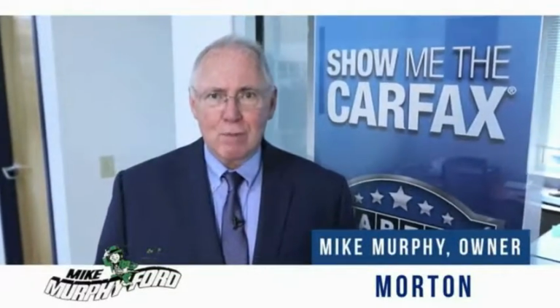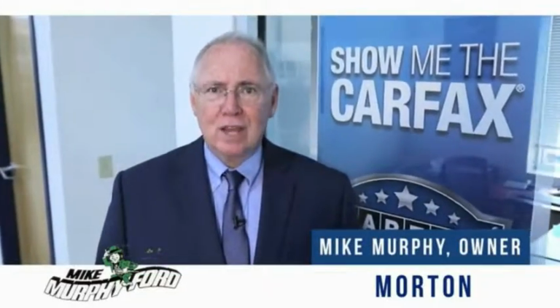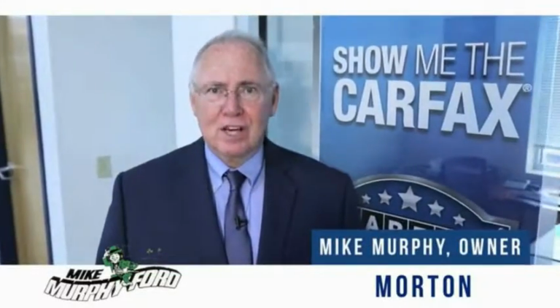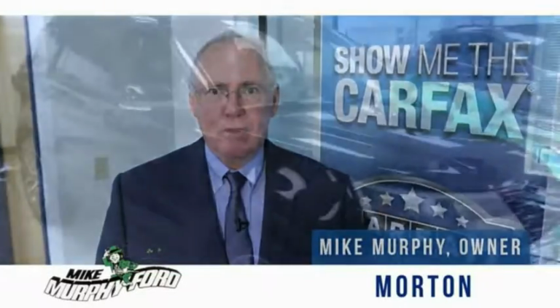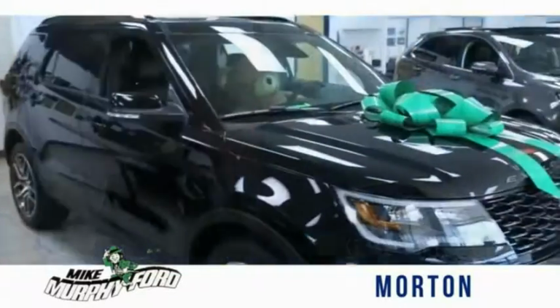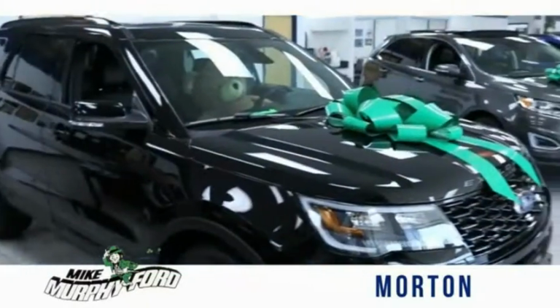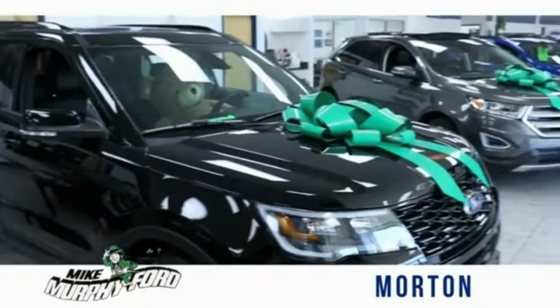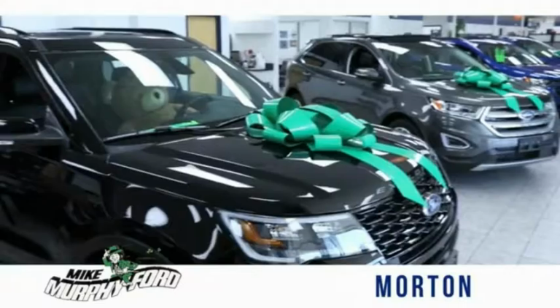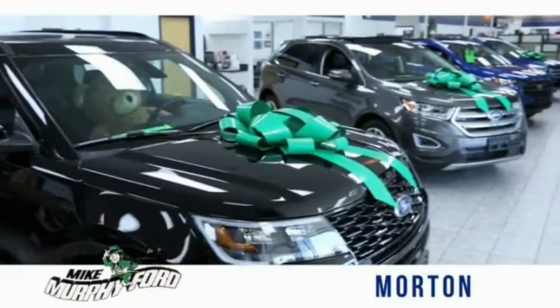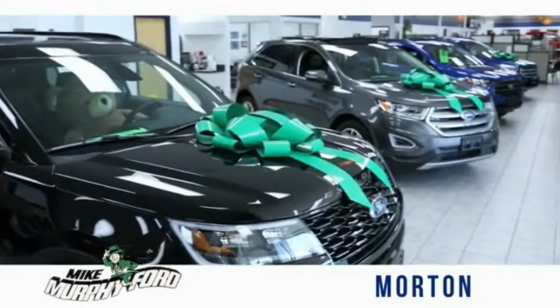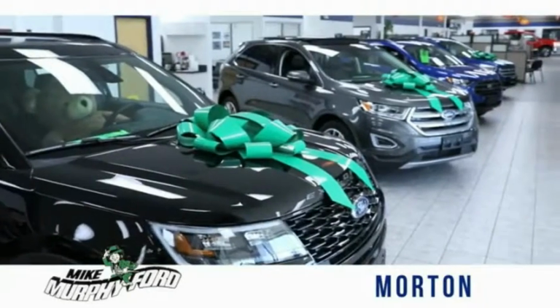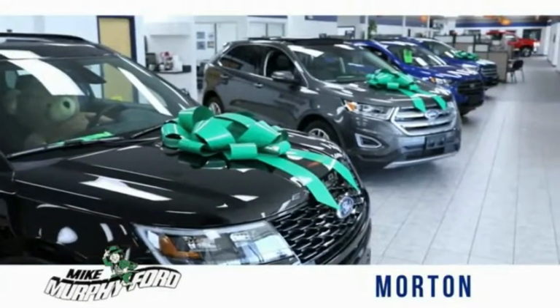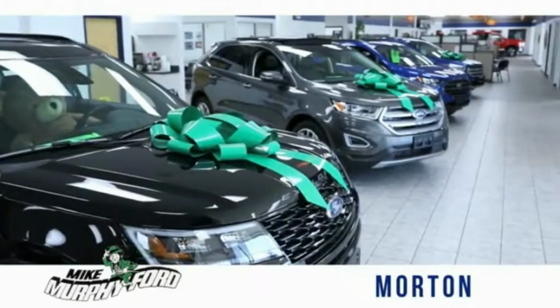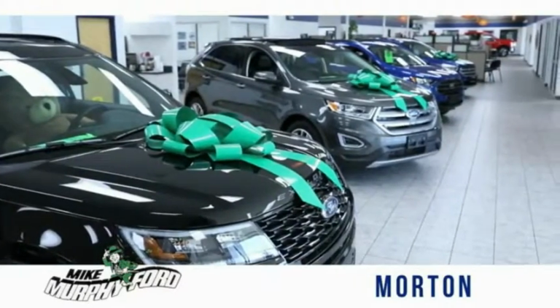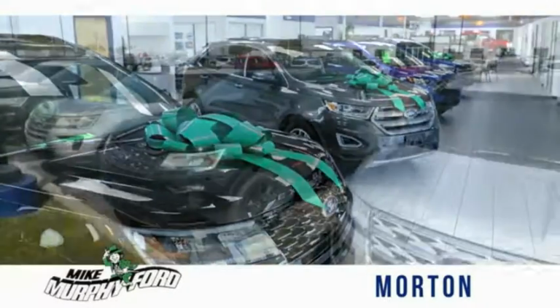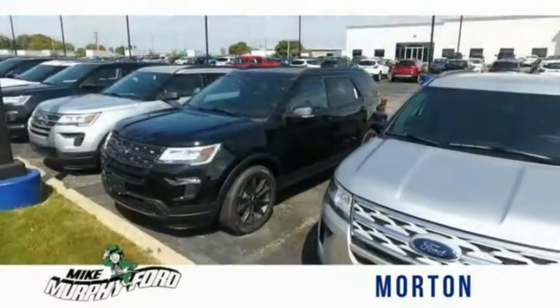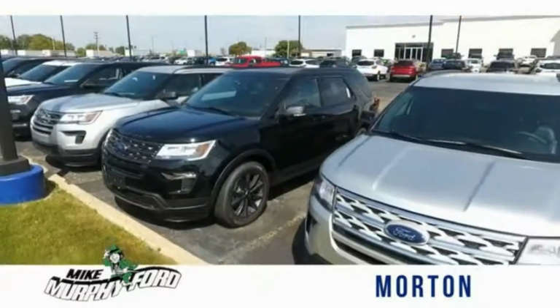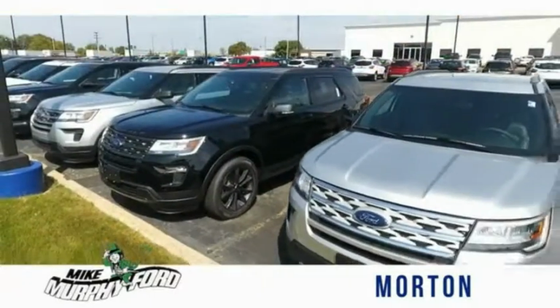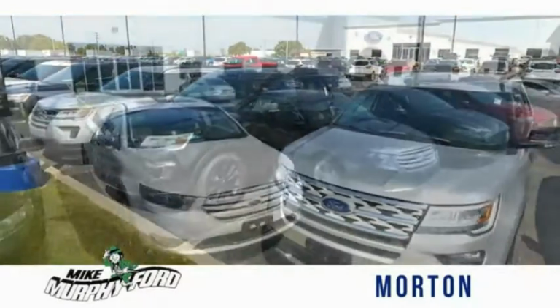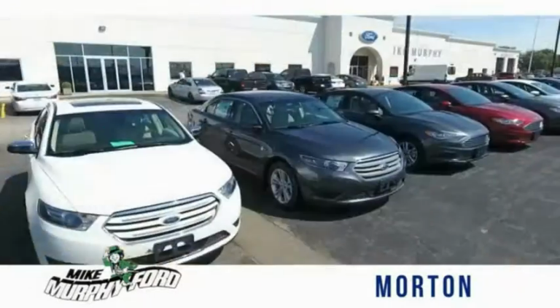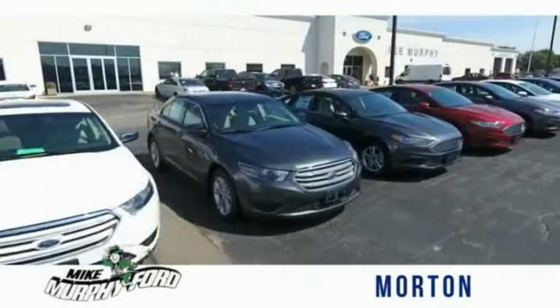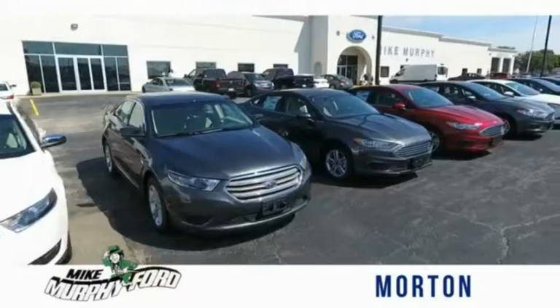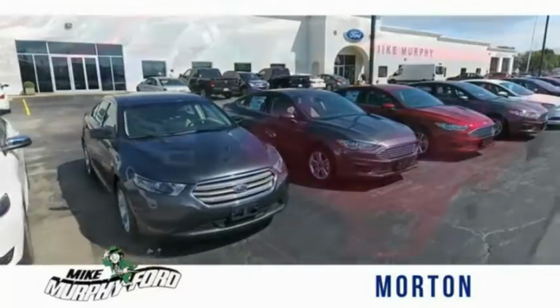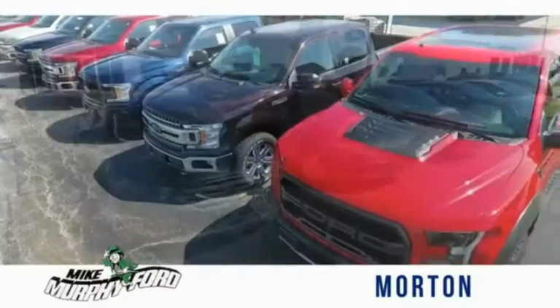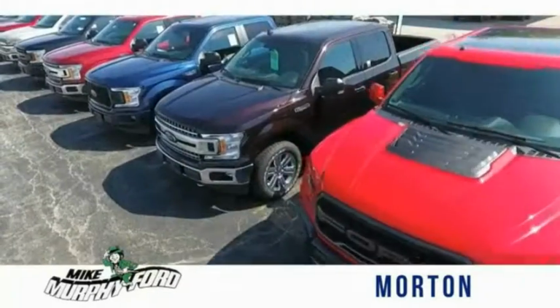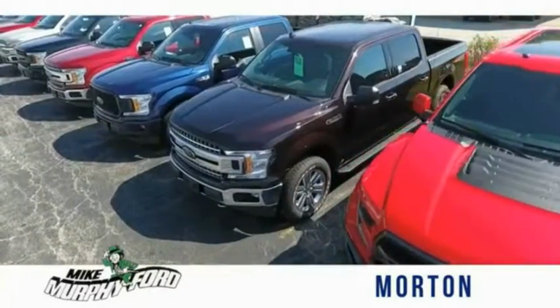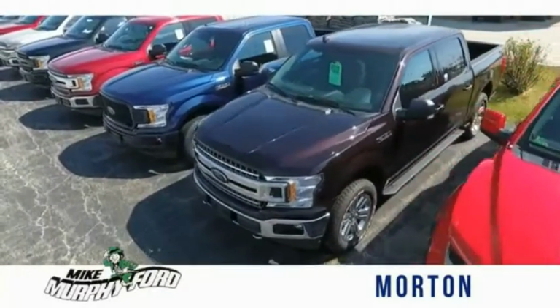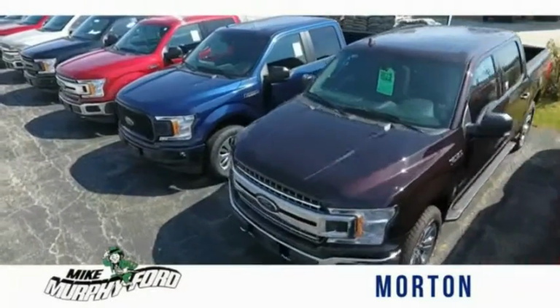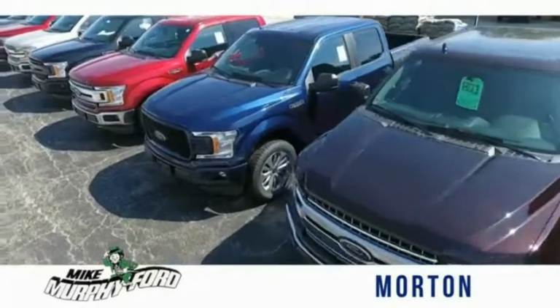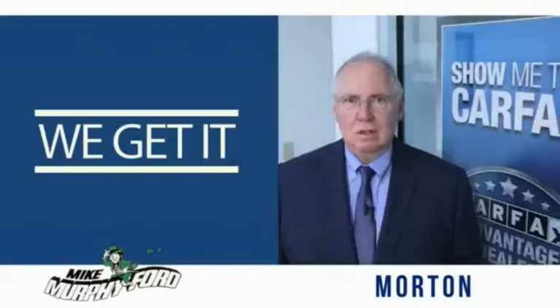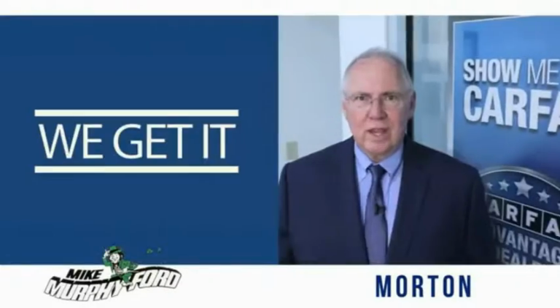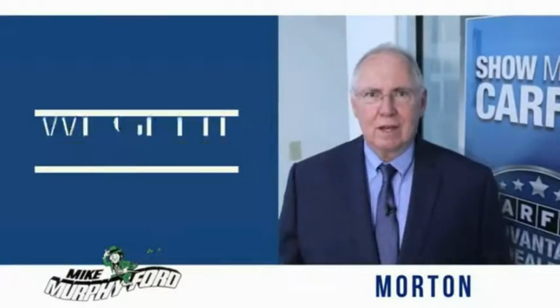I appreciate you visiting our website and hope you find it helpful. We would be glad to answer any of your questions, send you more photos, arrange a test drive, arrange financing. Just let us know how we can help. We get it.